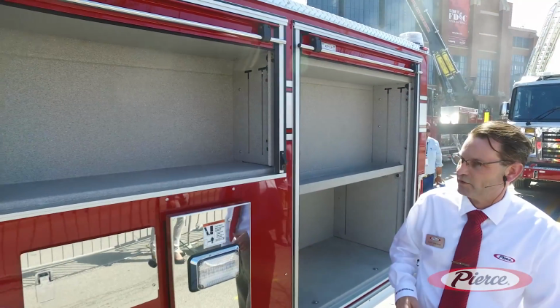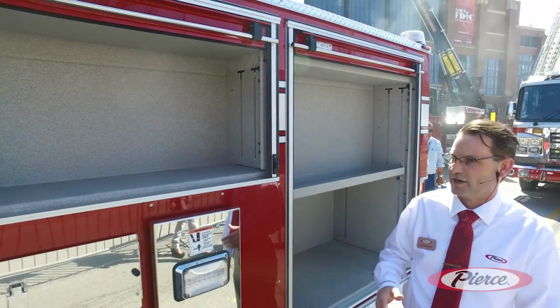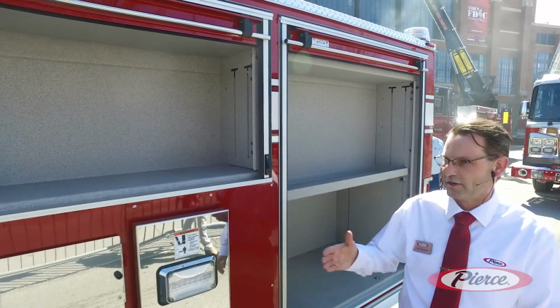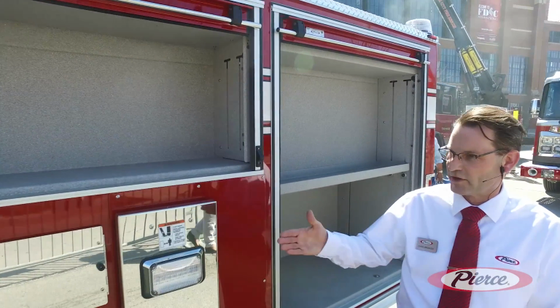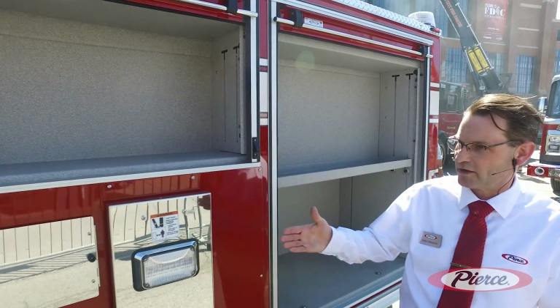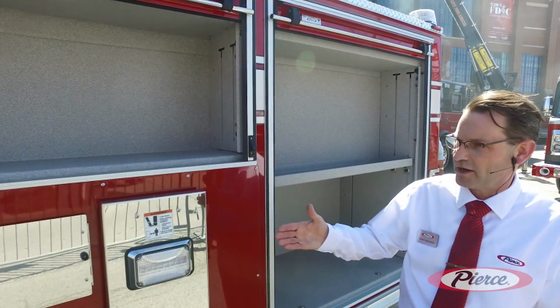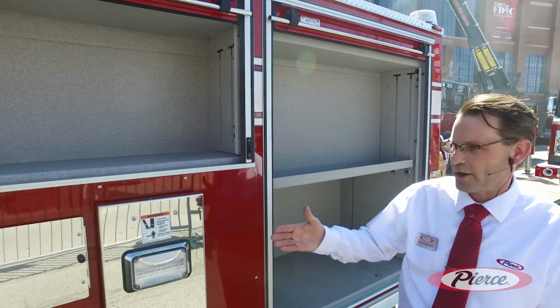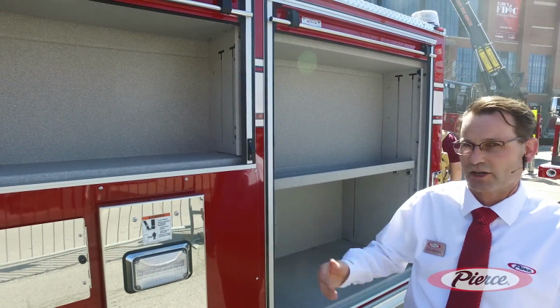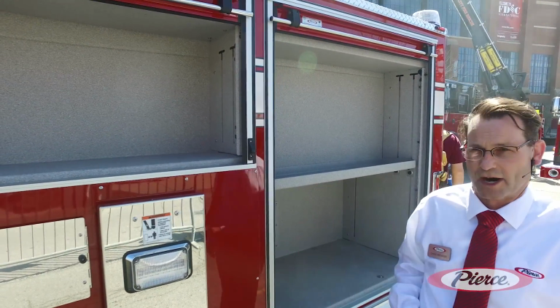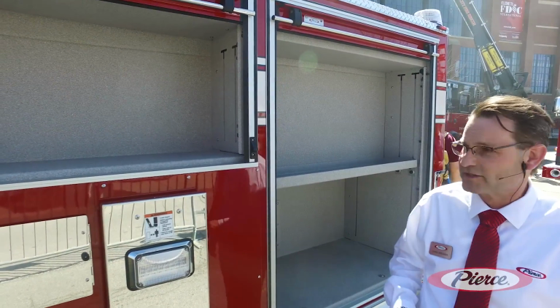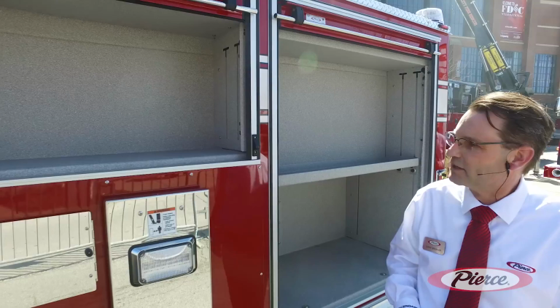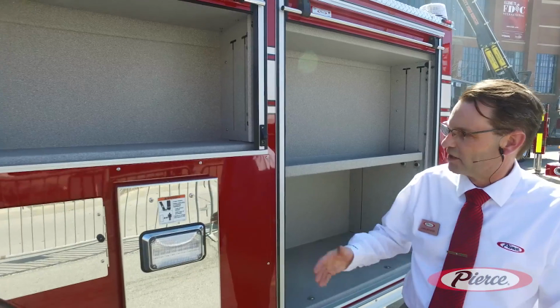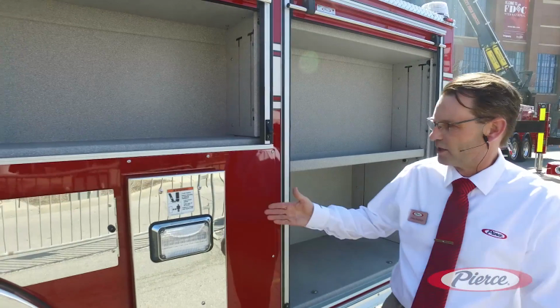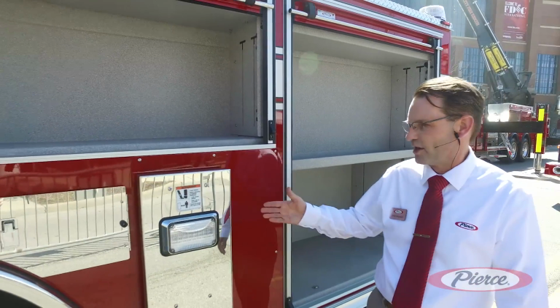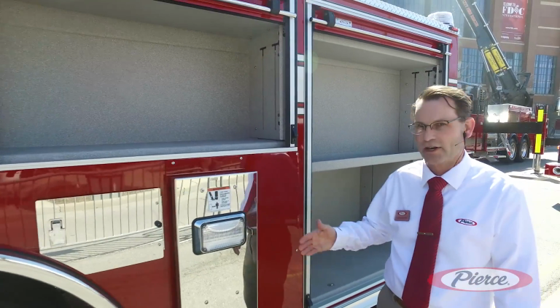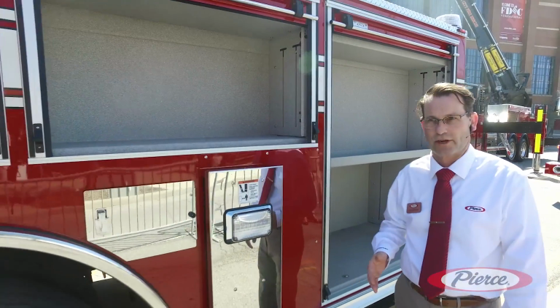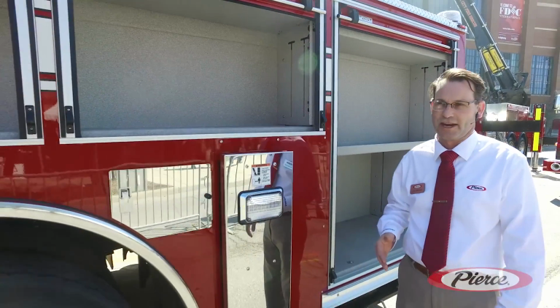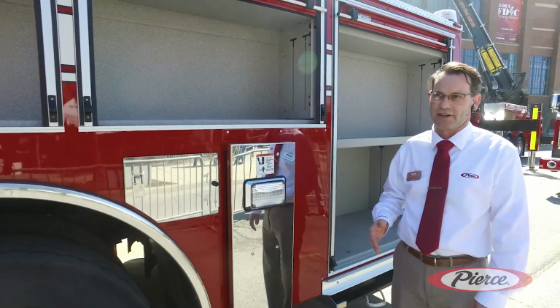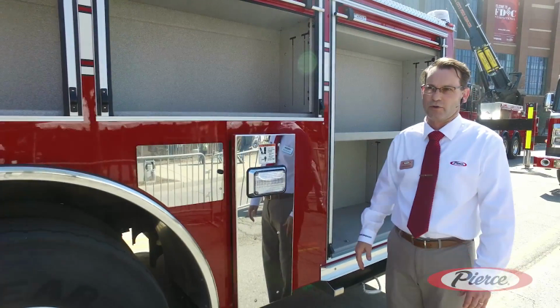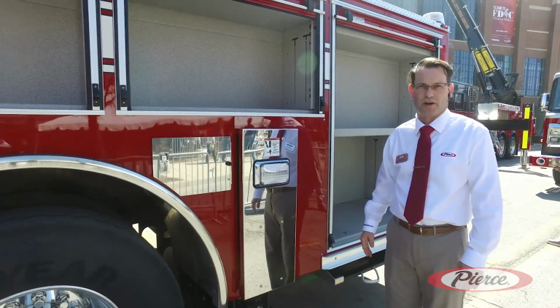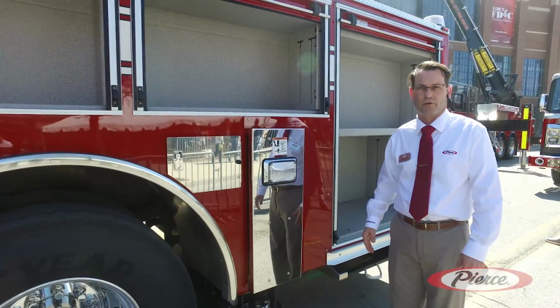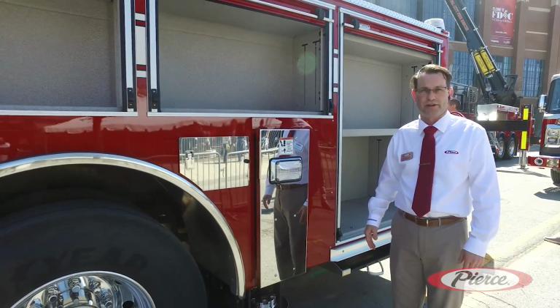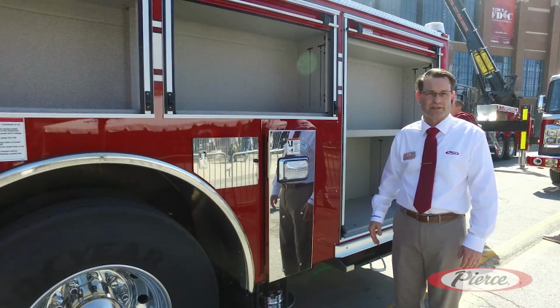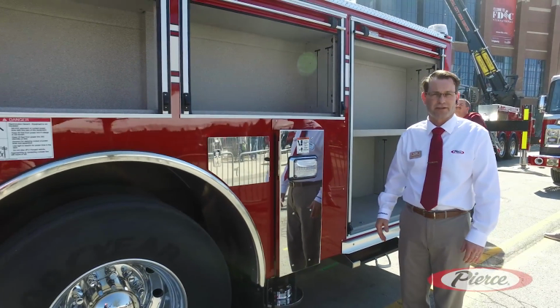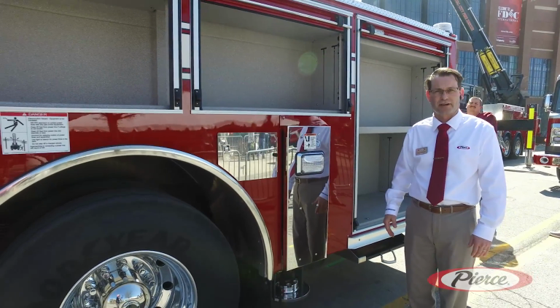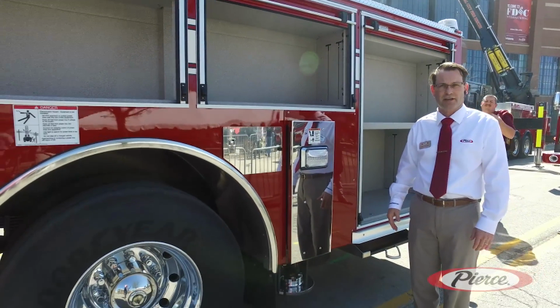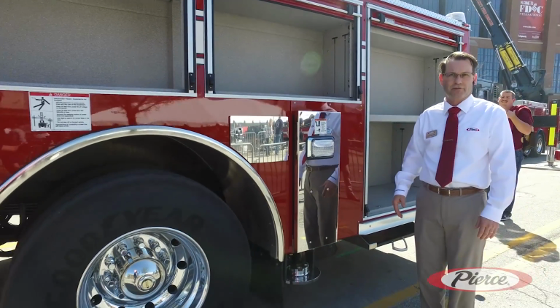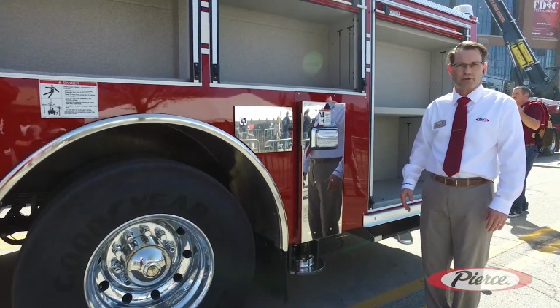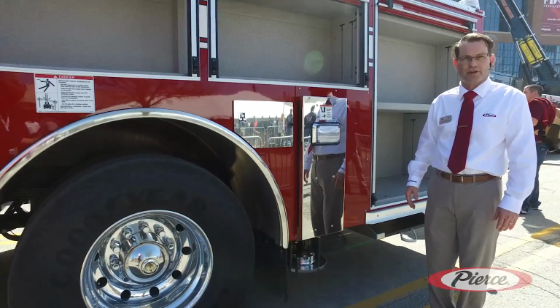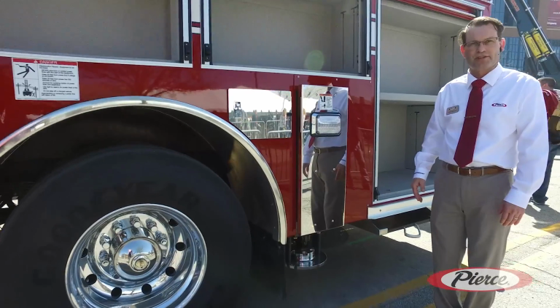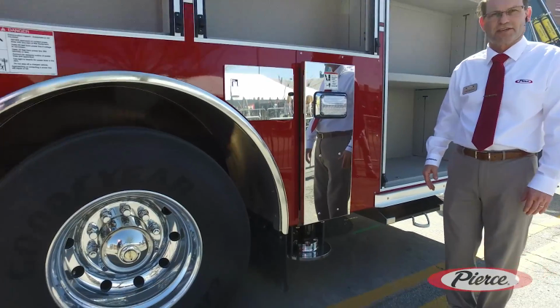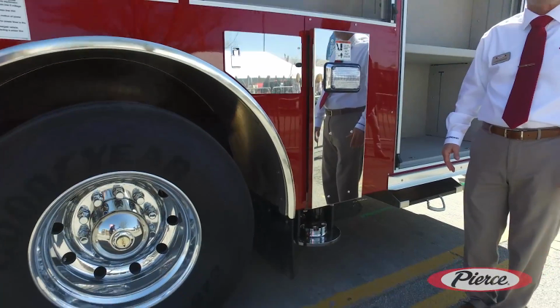Moving down here, we have our air bottle compartments as well as the outrigger. The outrigger stance on here will move out four feet from the side of the truck, for a total width of 16 feet.